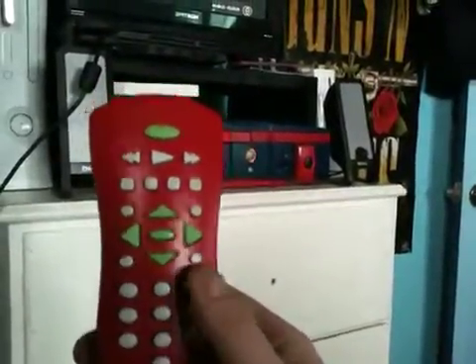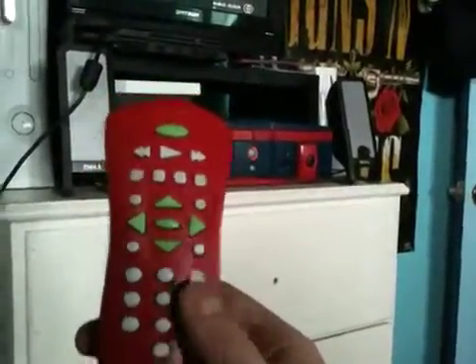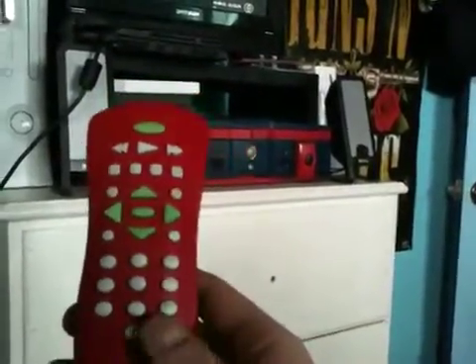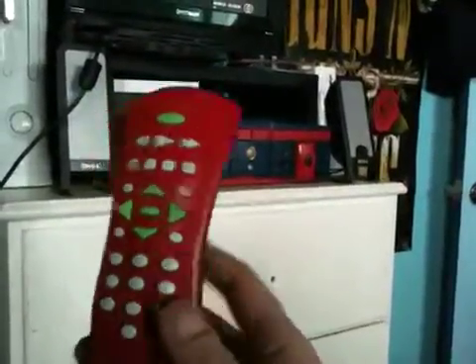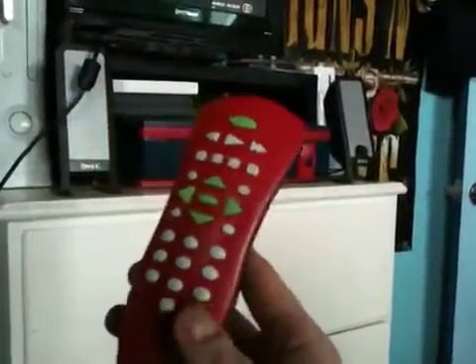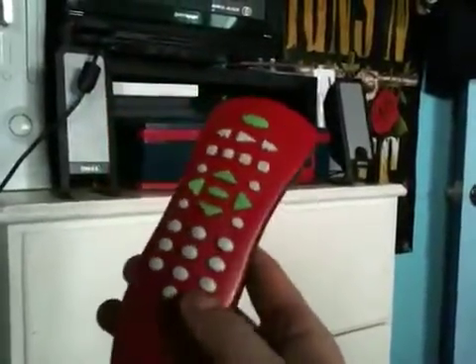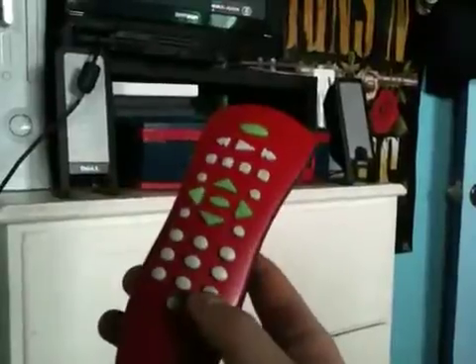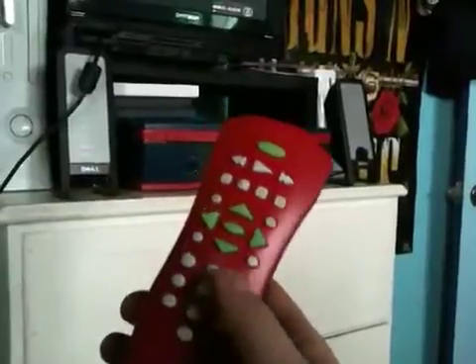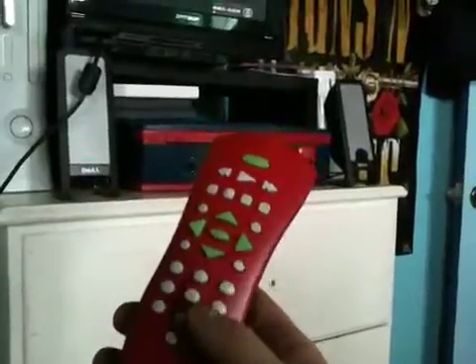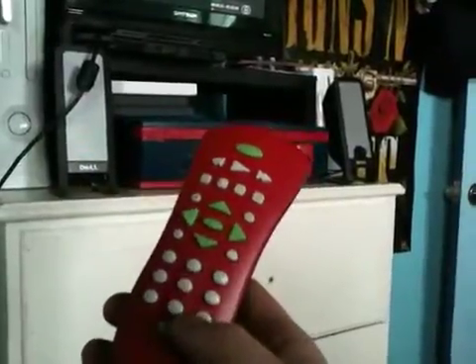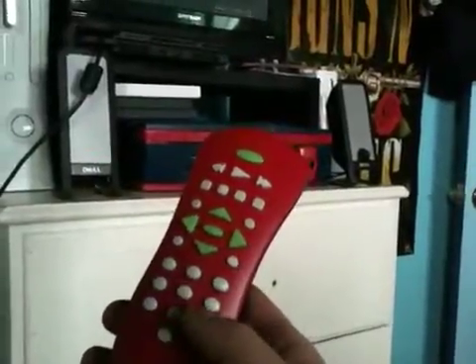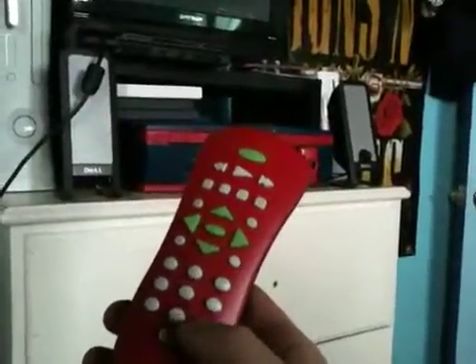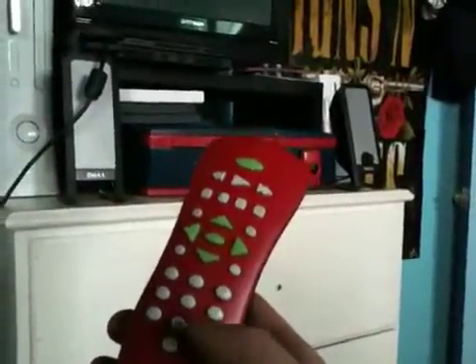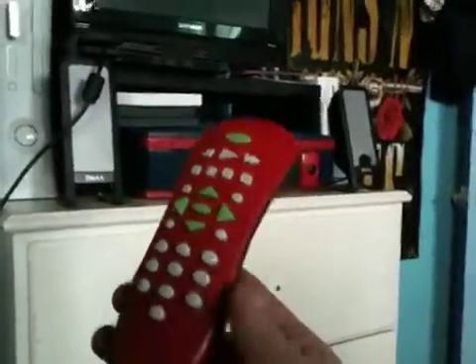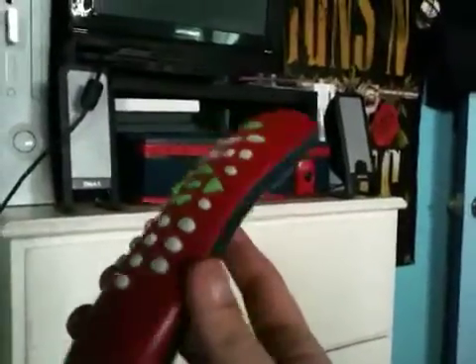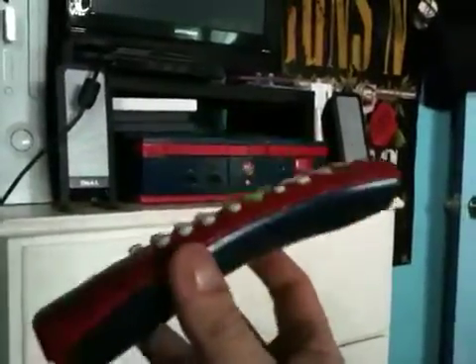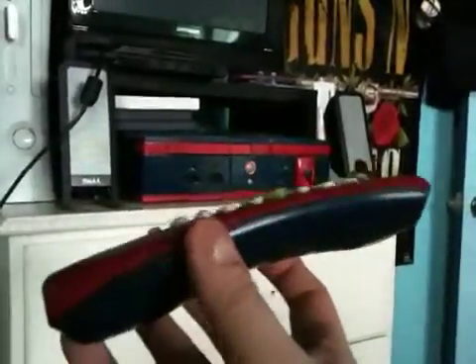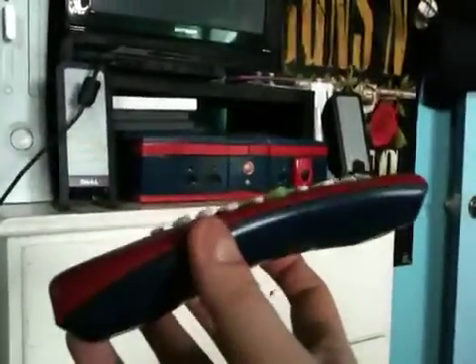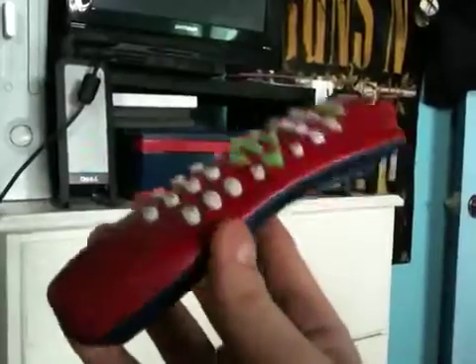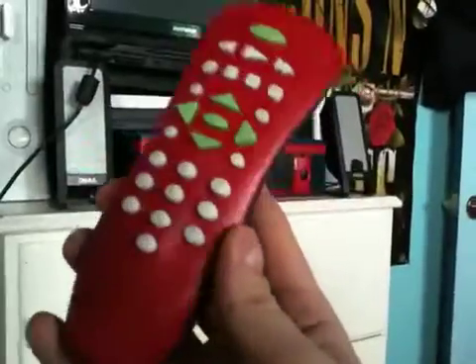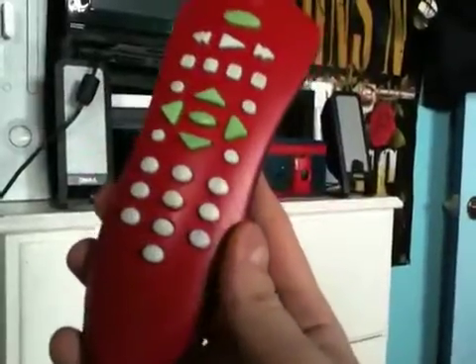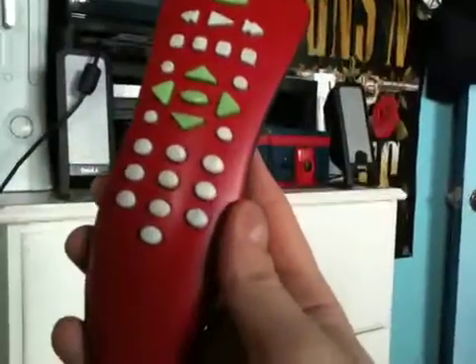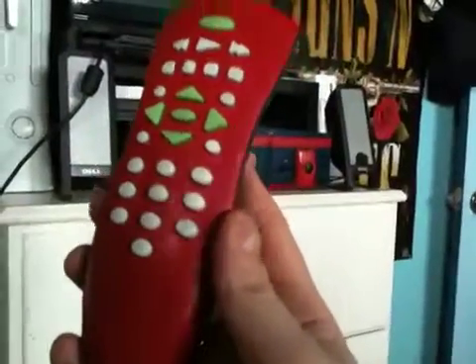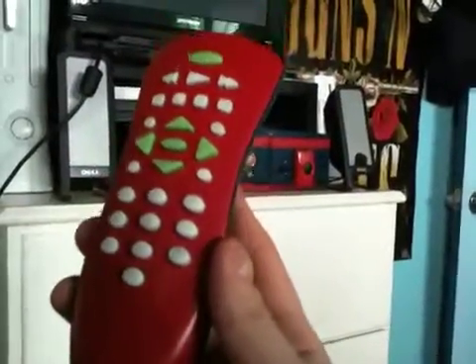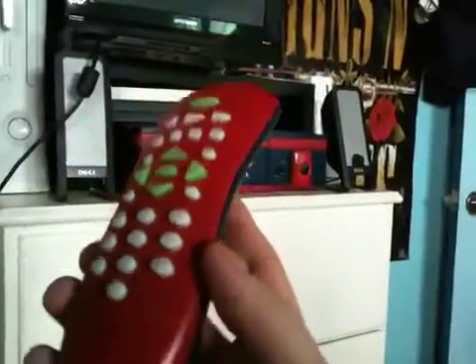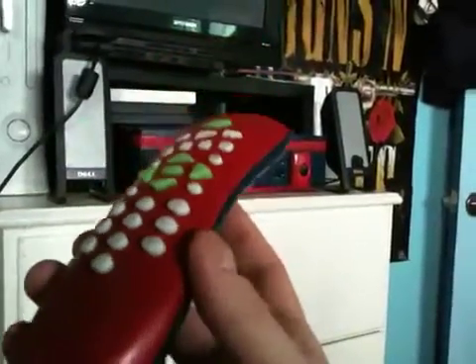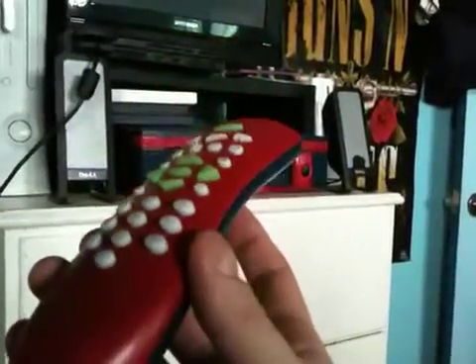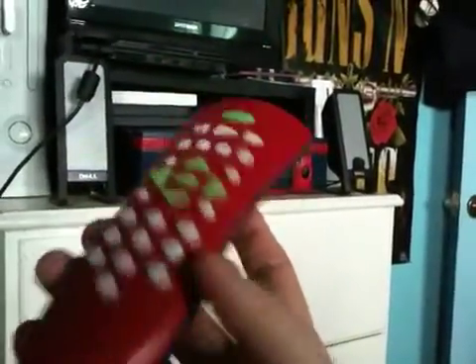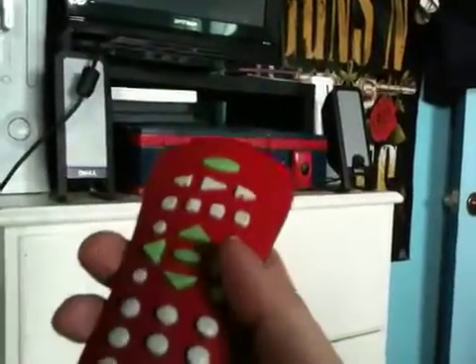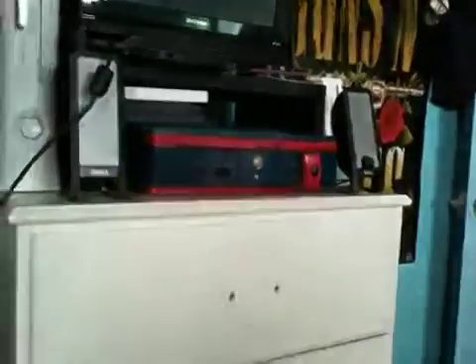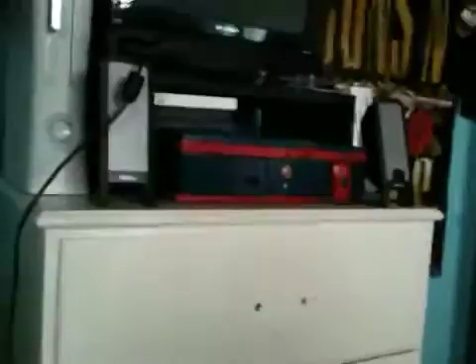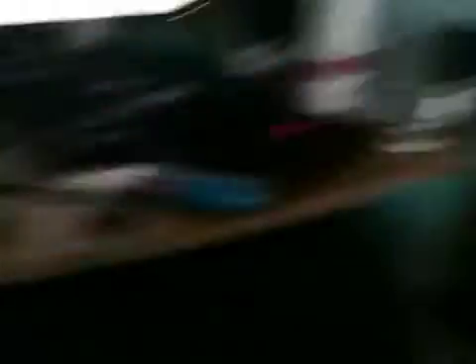I've tried Magic Marker, I've tried a lot of different things on these buttons — I've even tried melting them. These buttons are actually very heat resistant; I've tried my soldering iron on them. So I'm probably going to have to carve them out with a Dremel. Anyway, that's besides the point.